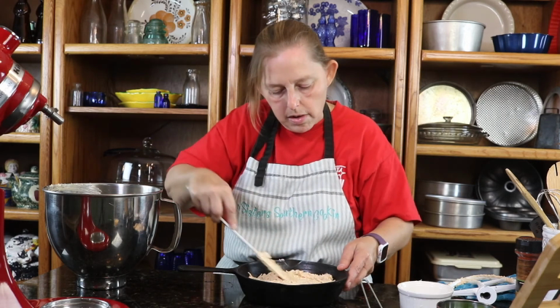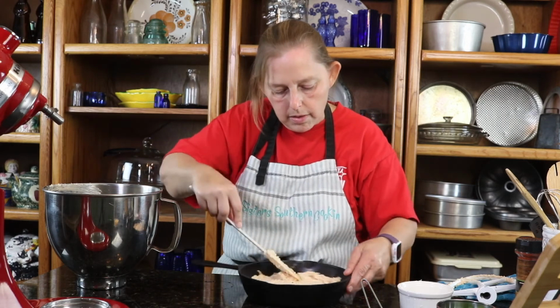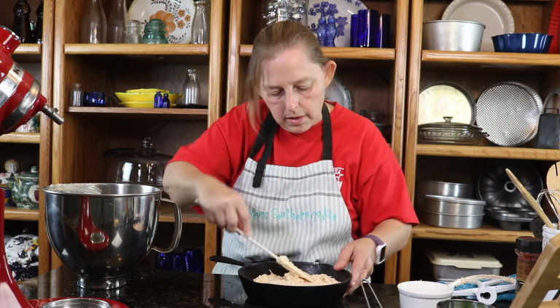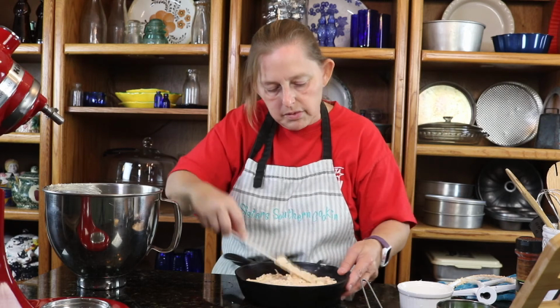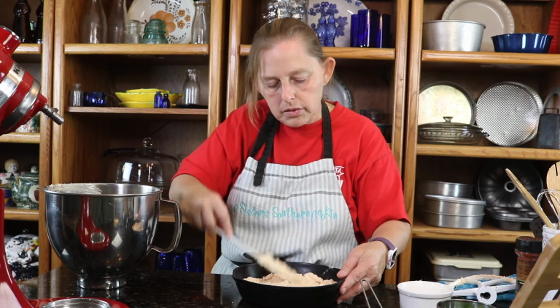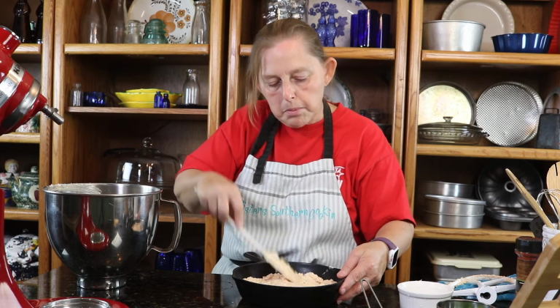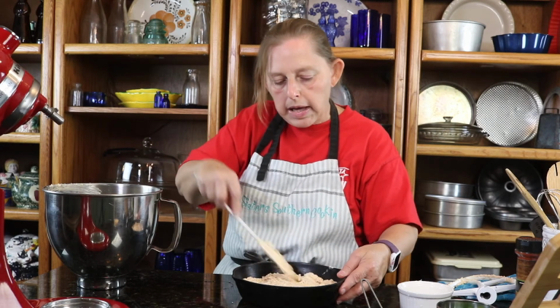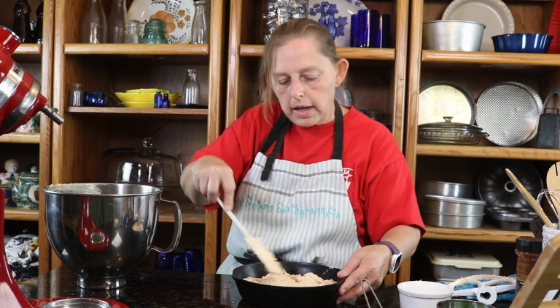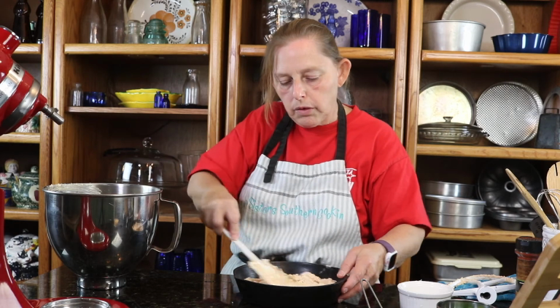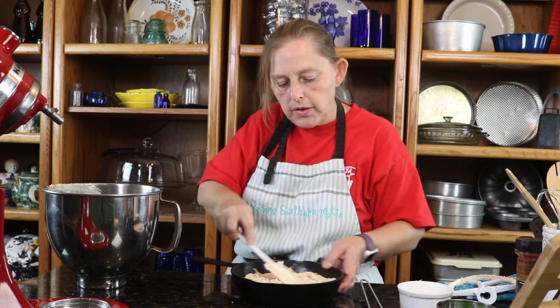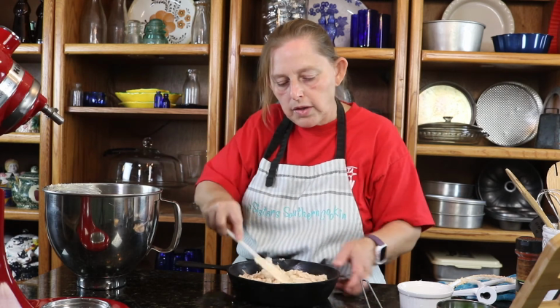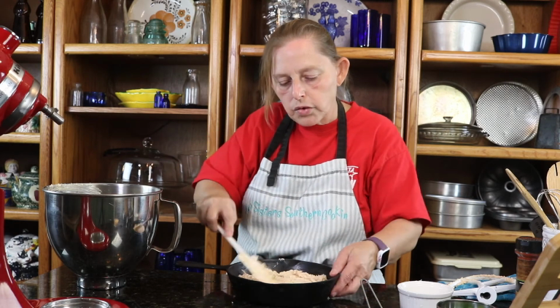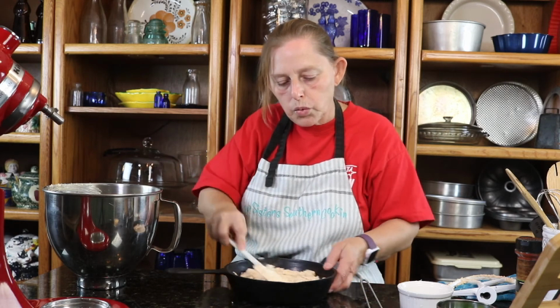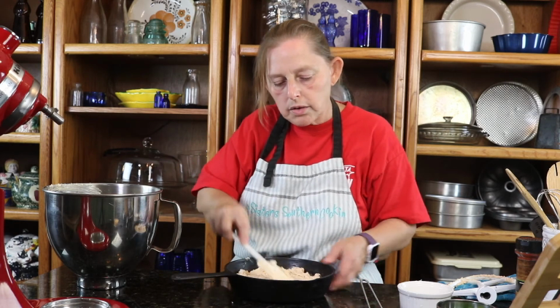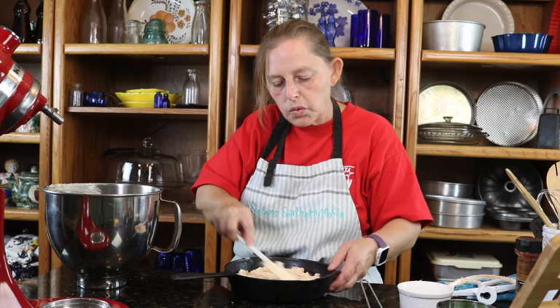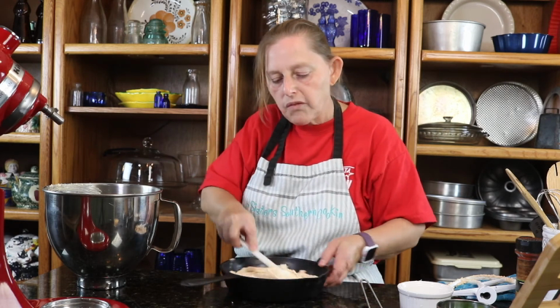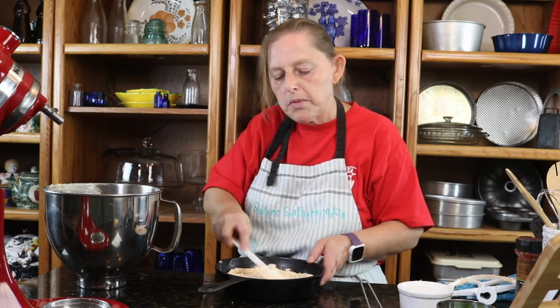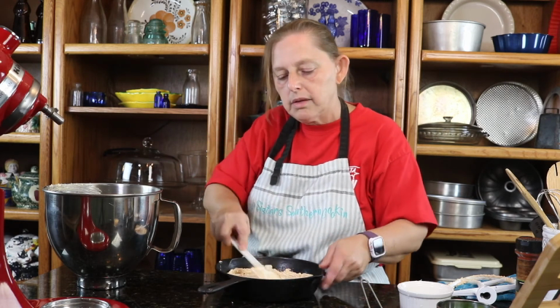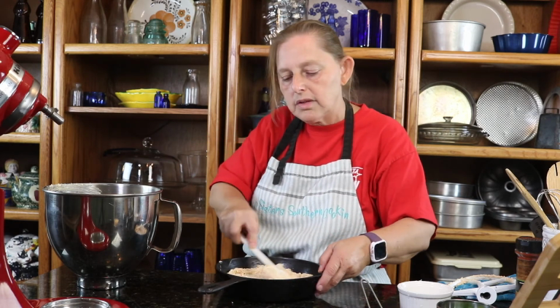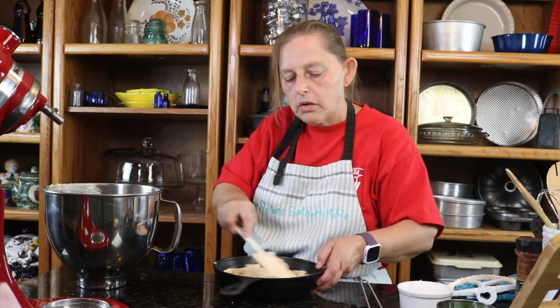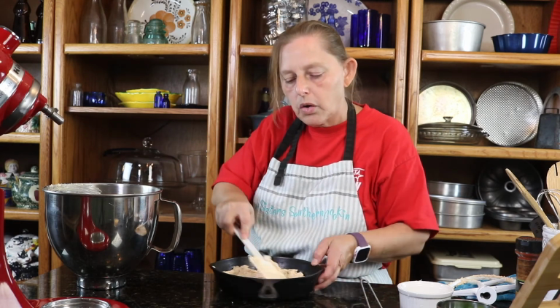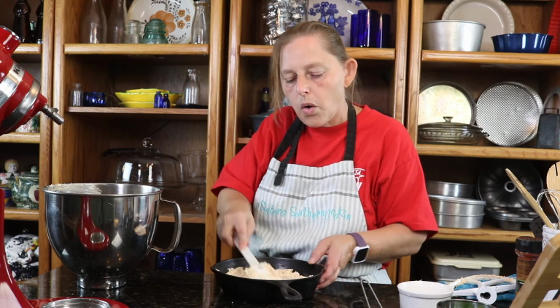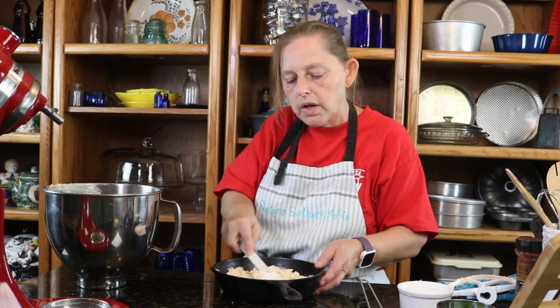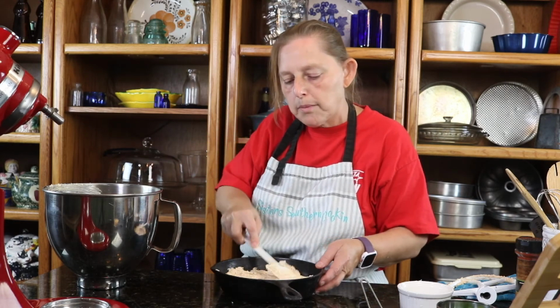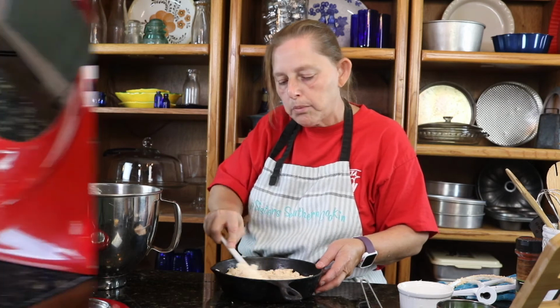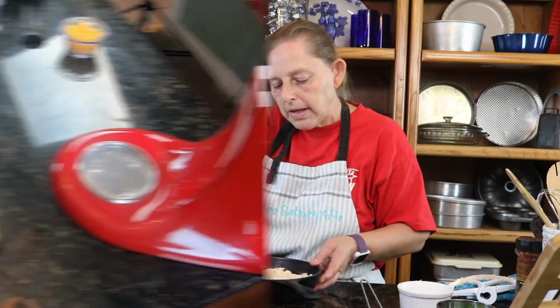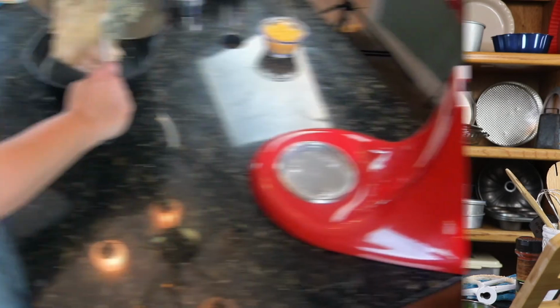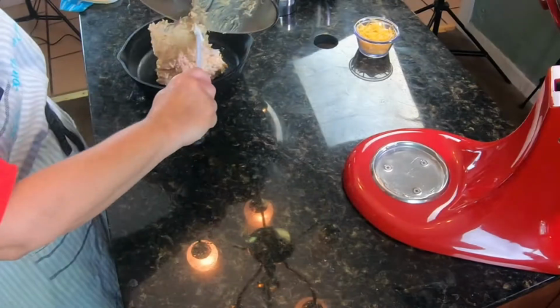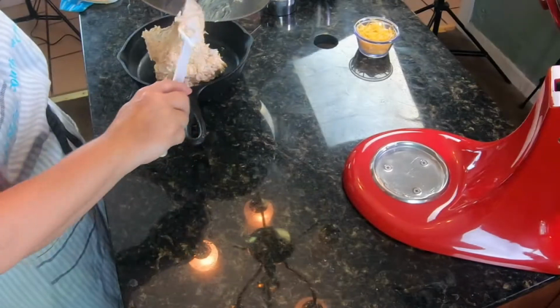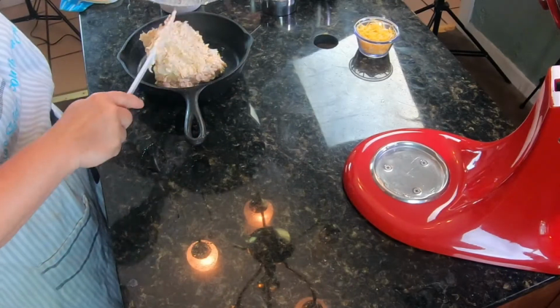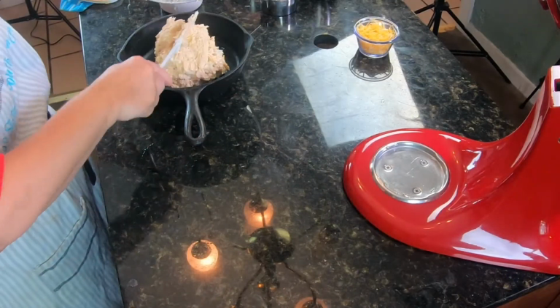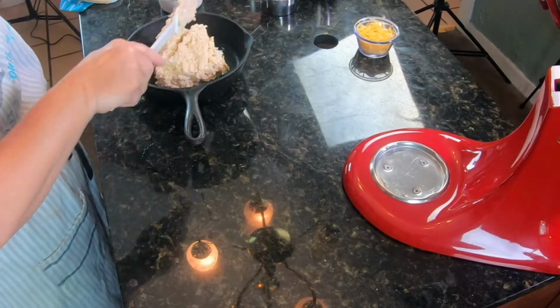This is going to bake at 350 for 20 to 25 minutes until golden and bubbly.